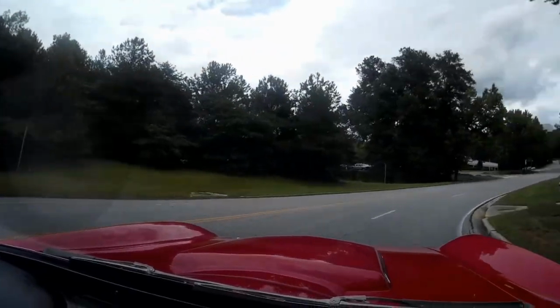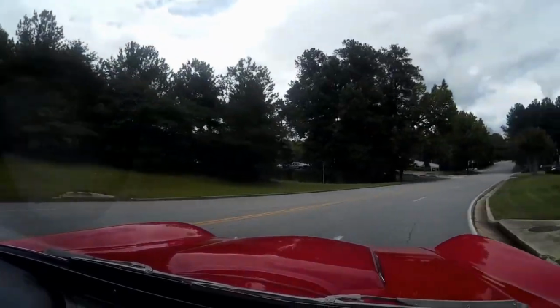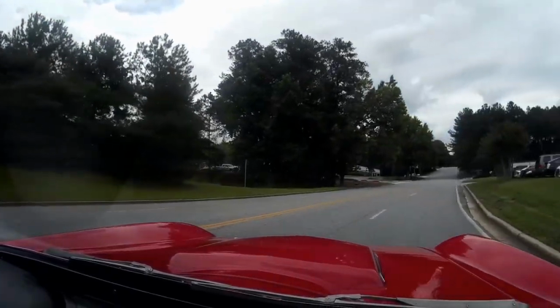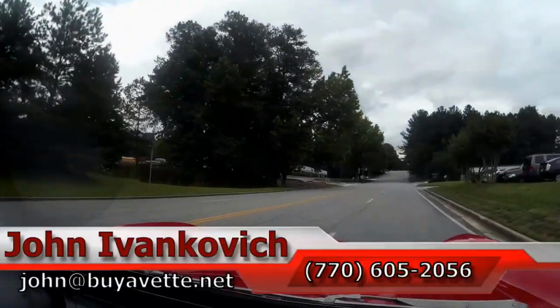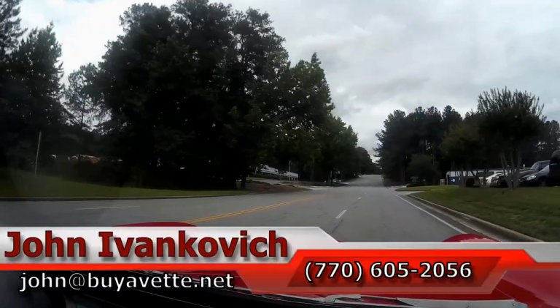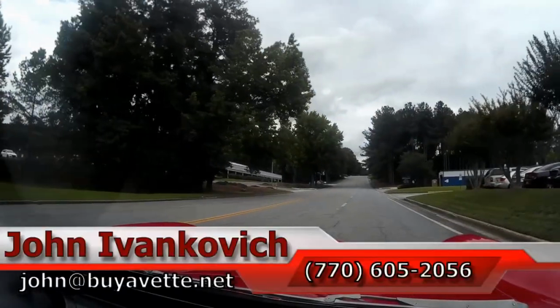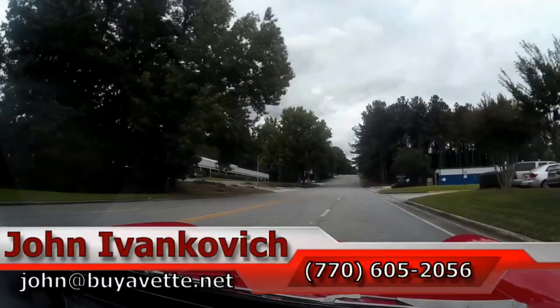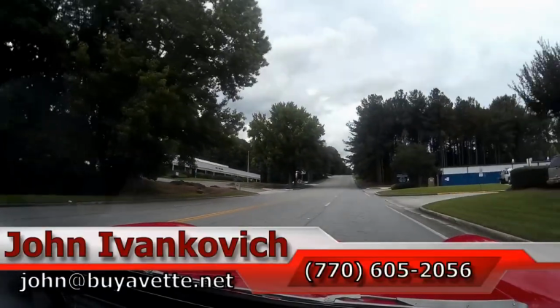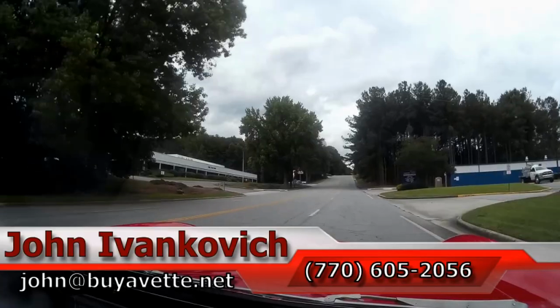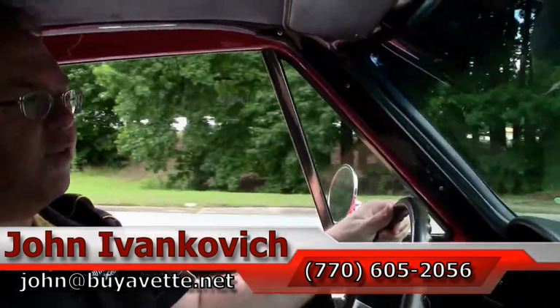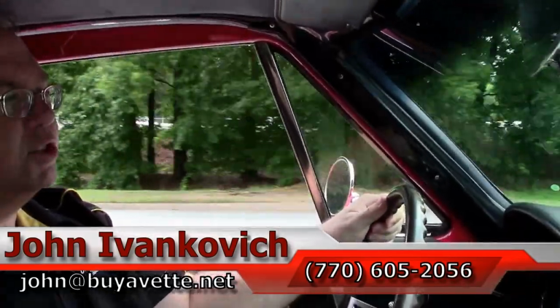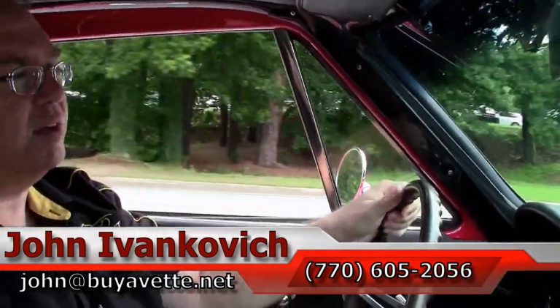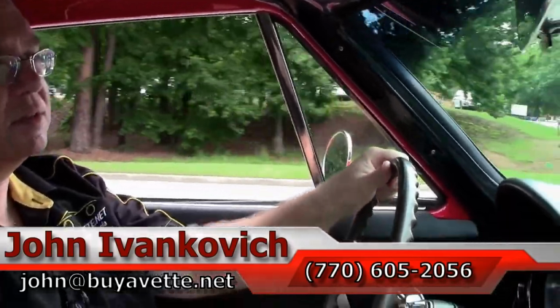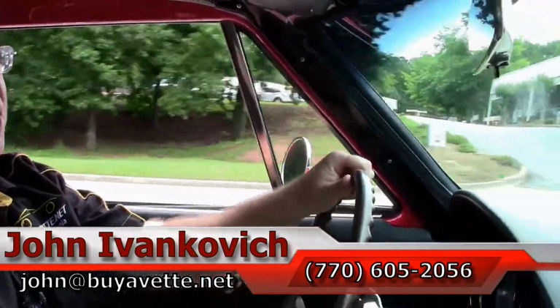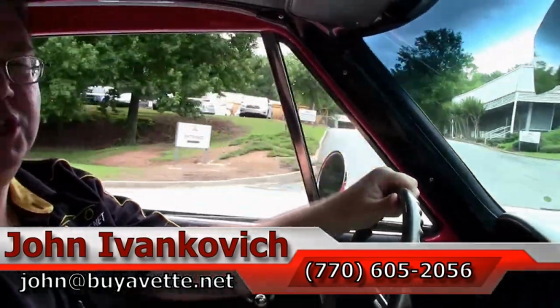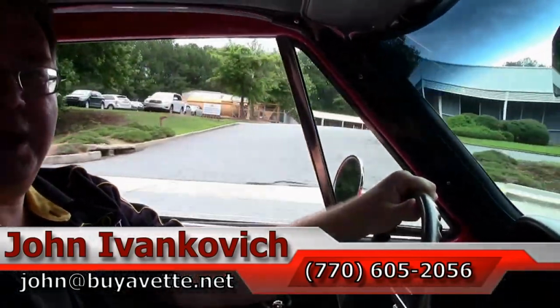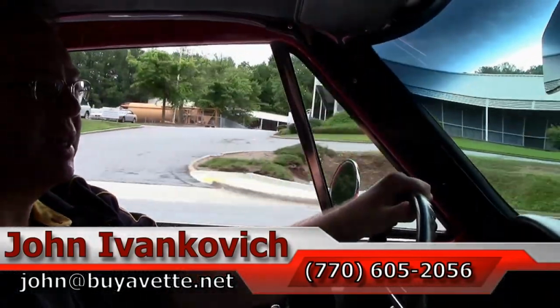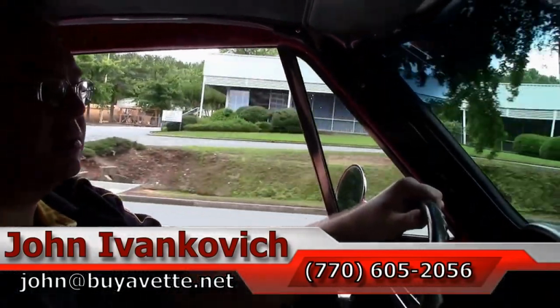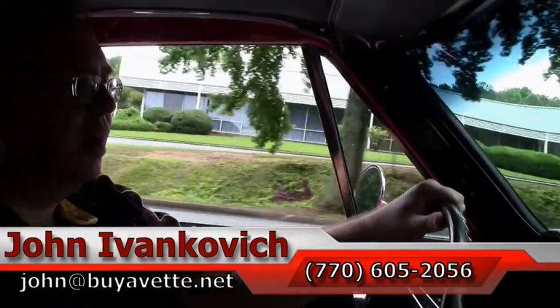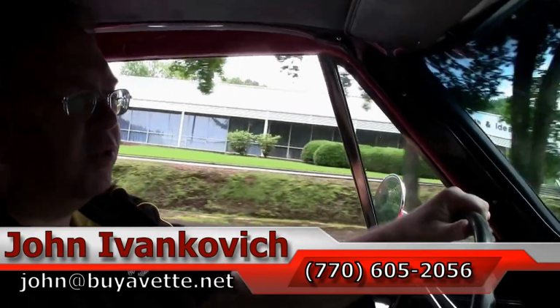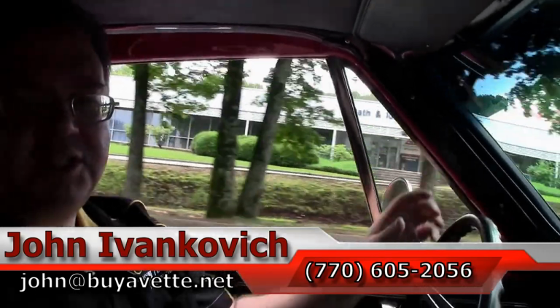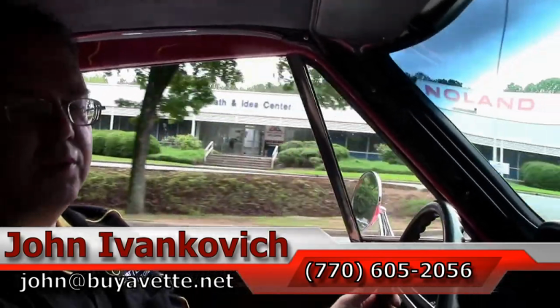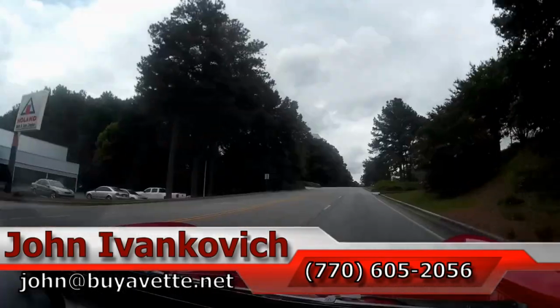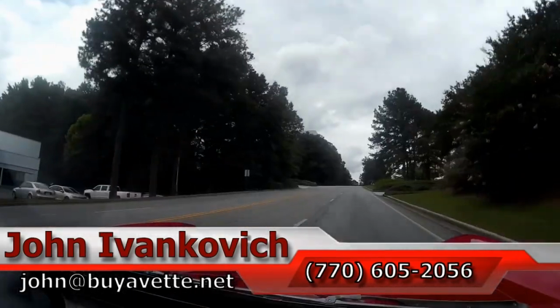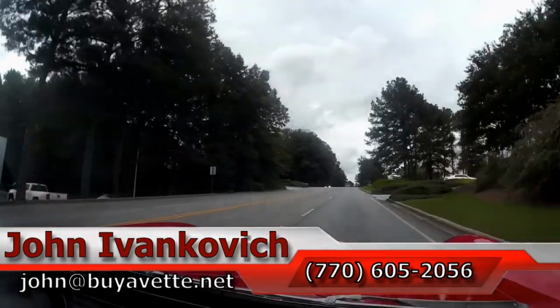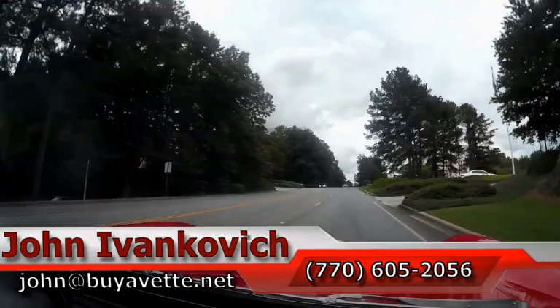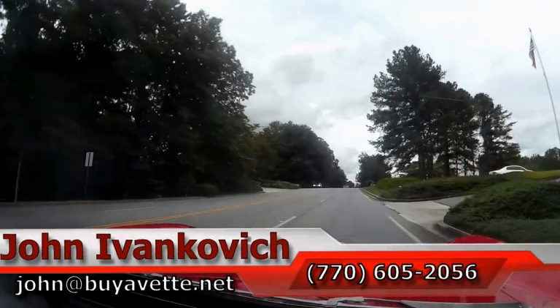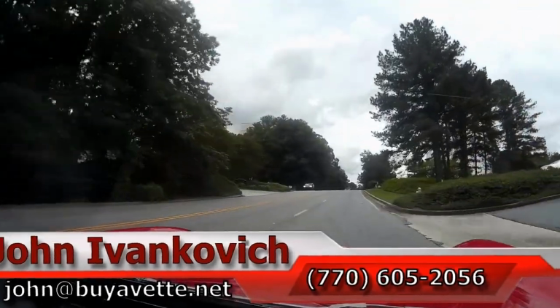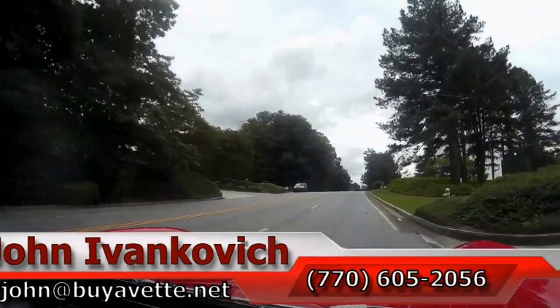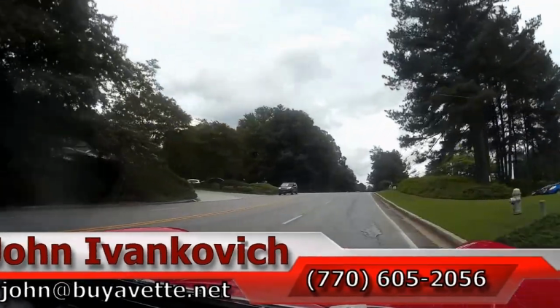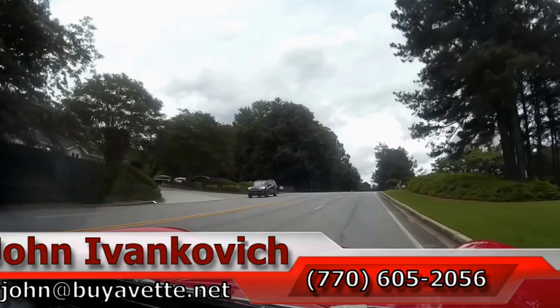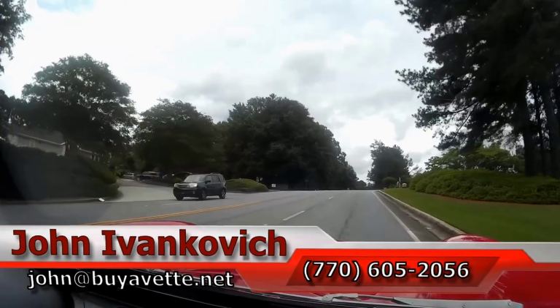As we make our way around the corner, folks, as always, 770-605-2056 or John at ViaVet.net. We'll look forward to seeing you out on the road, and we'll listen to the sounds of this beautiful machine as we send you away.